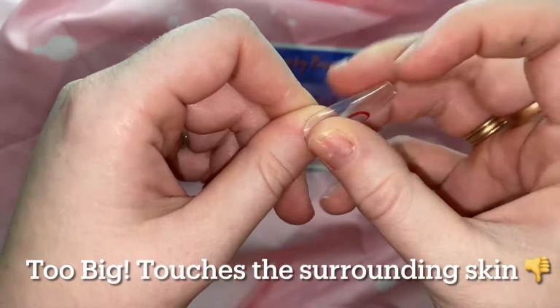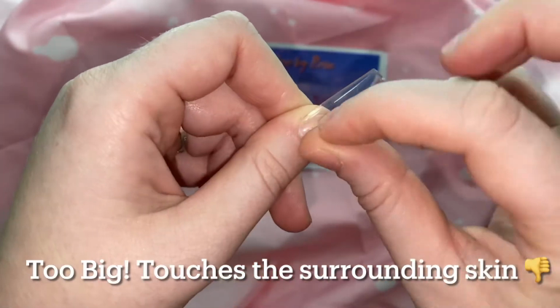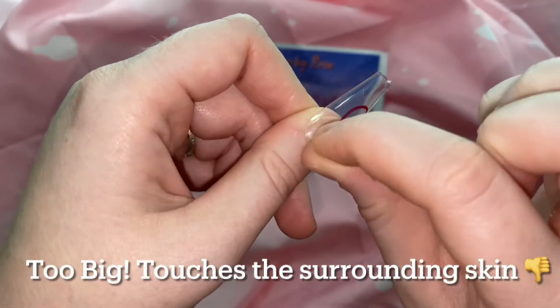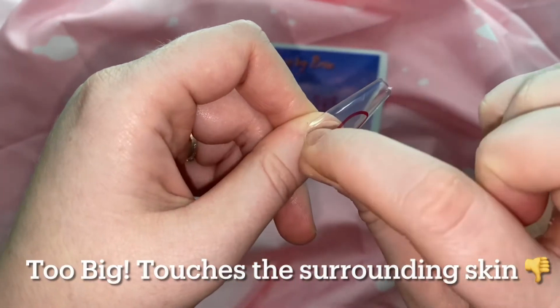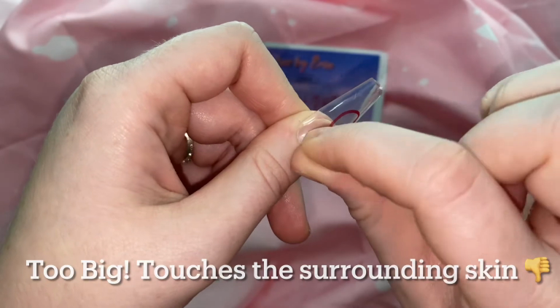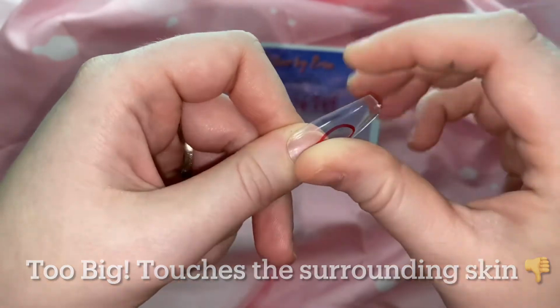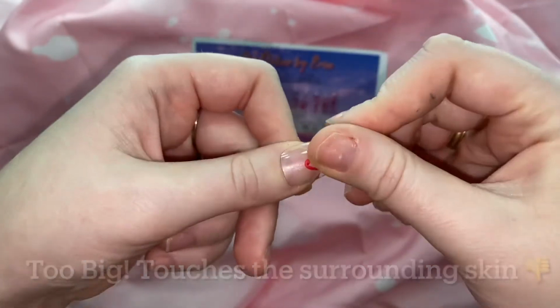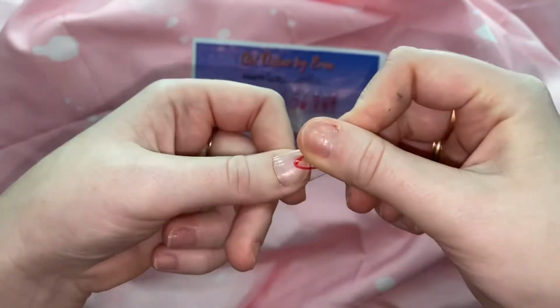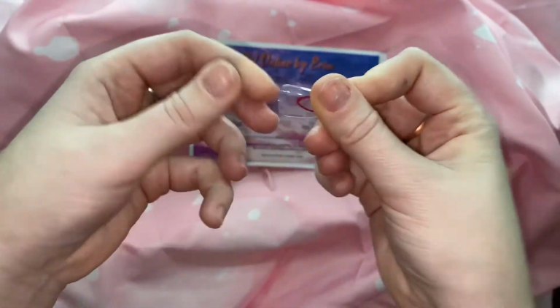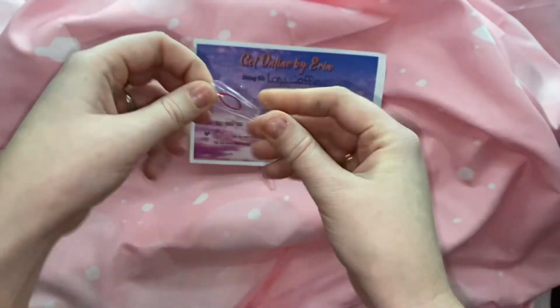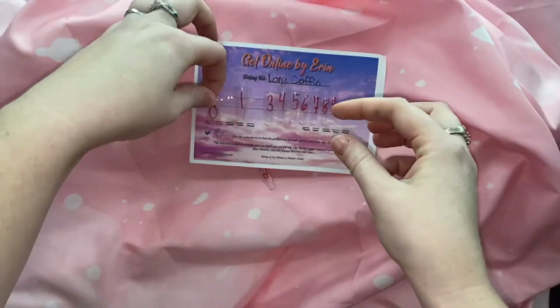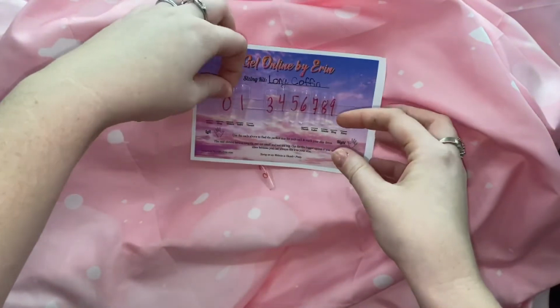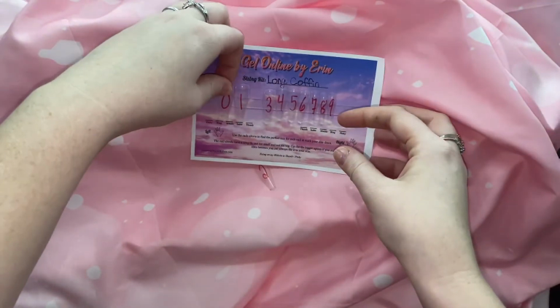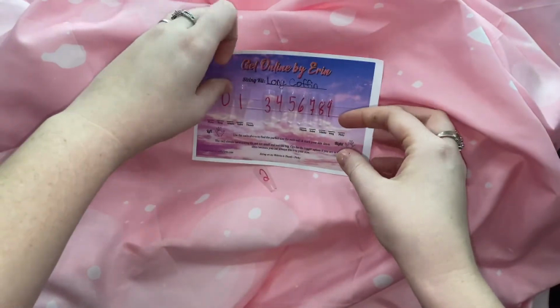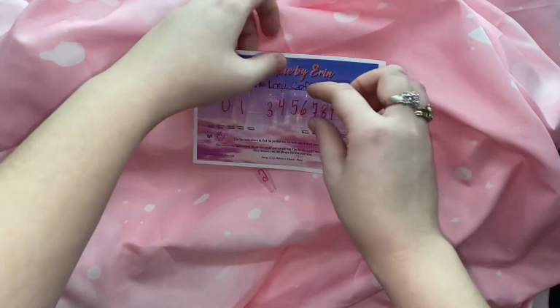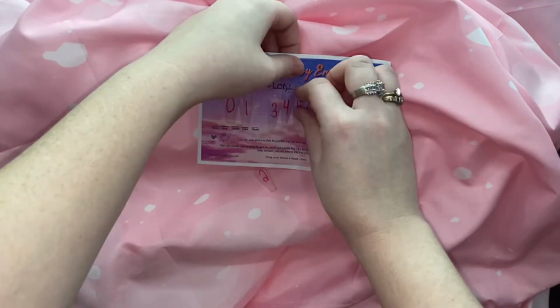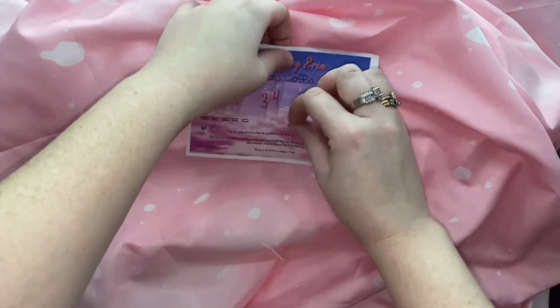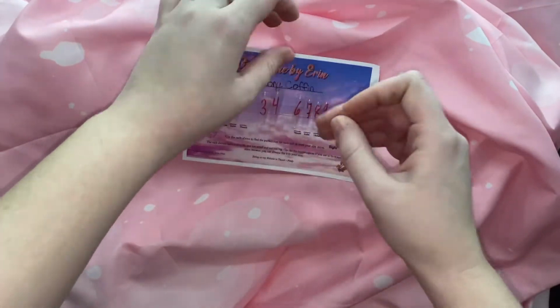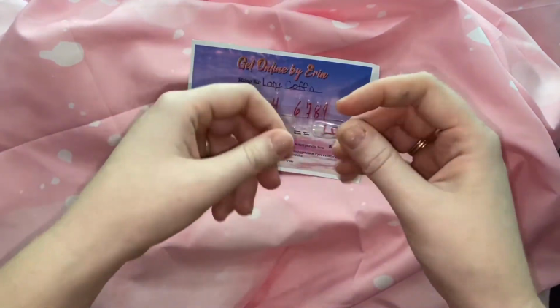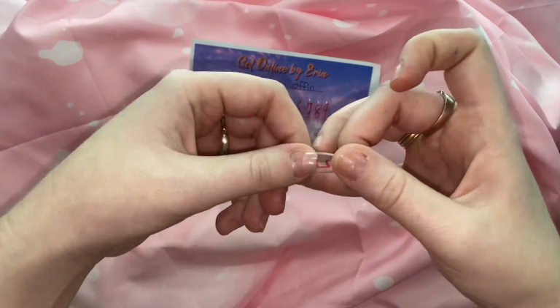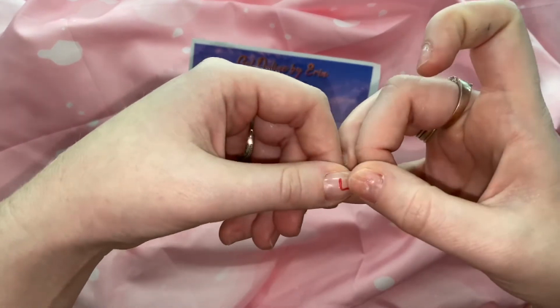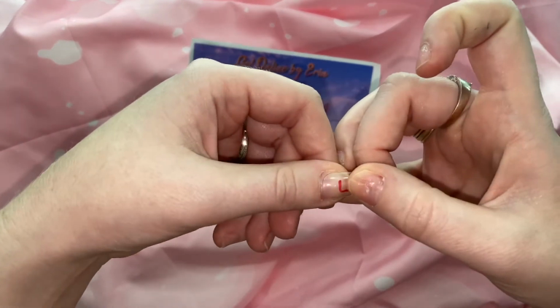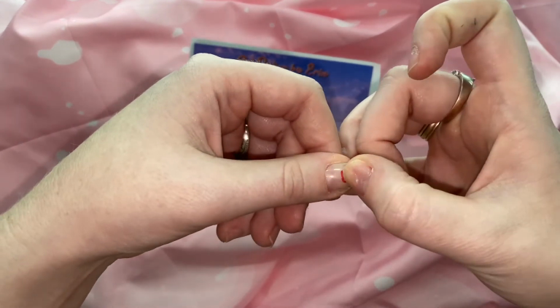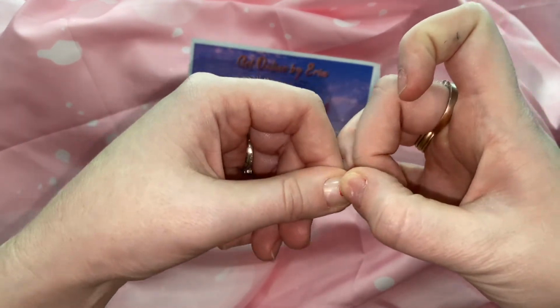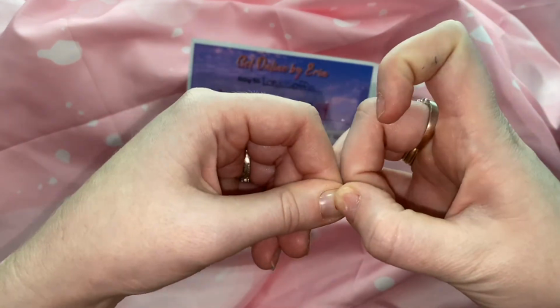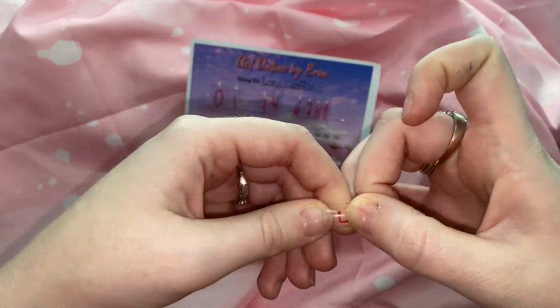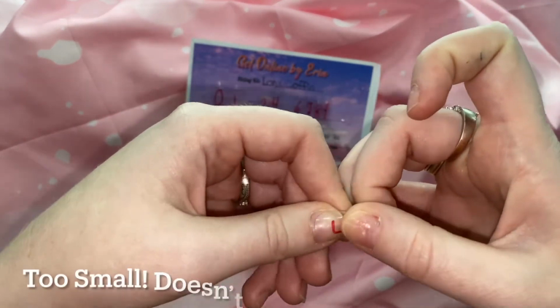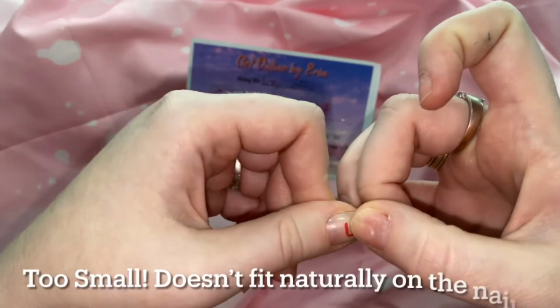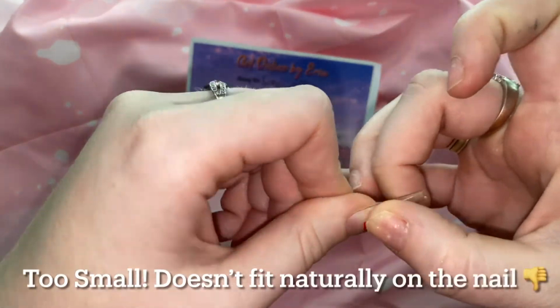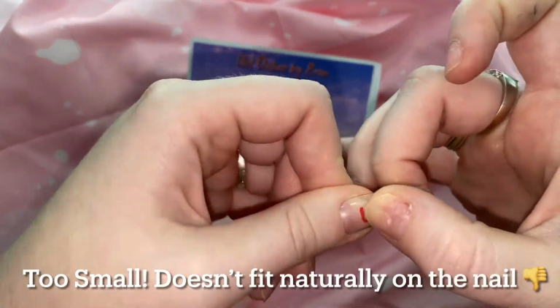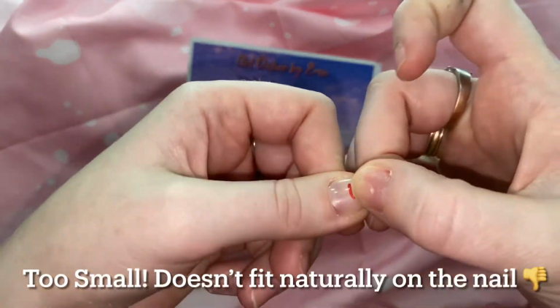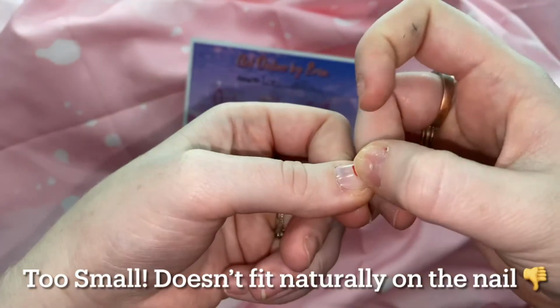It should not have to touch any of the surrounding skin — it should fit naturally on your nail. Now I'm going to show you a too-small size. You can see that this does not fit naturally on my nail.